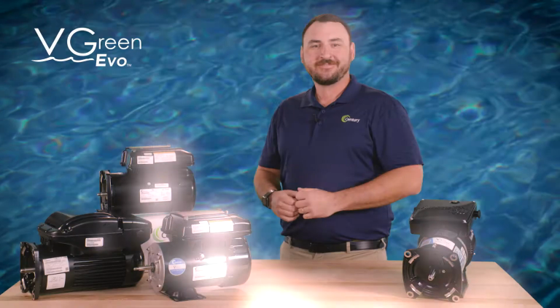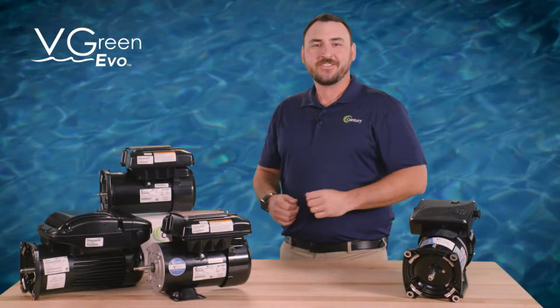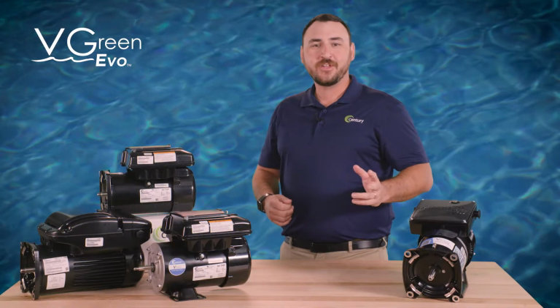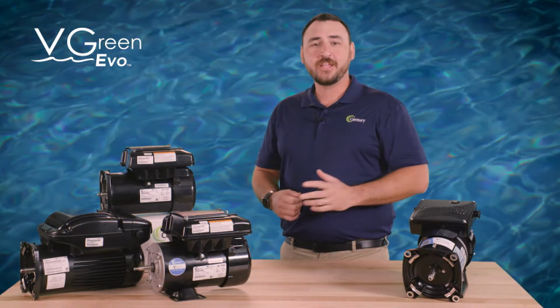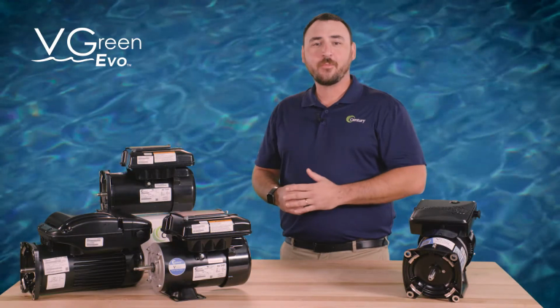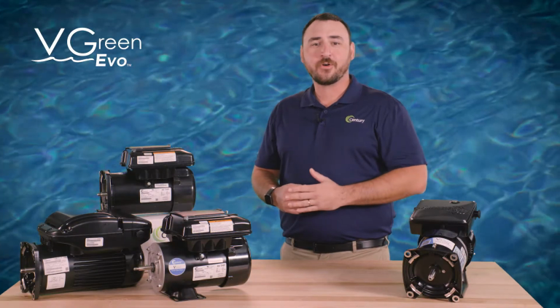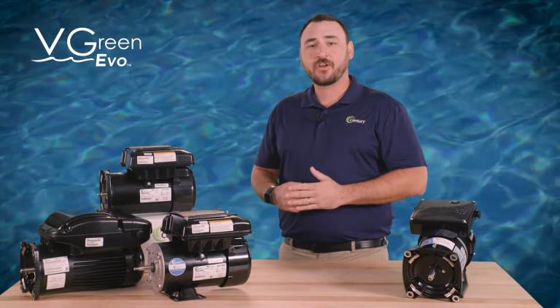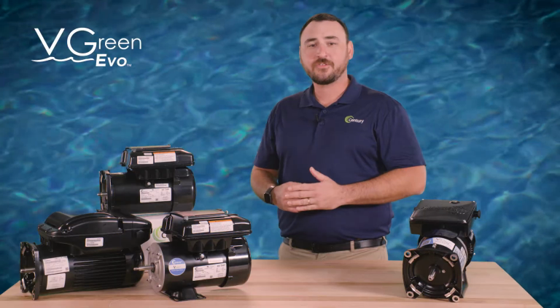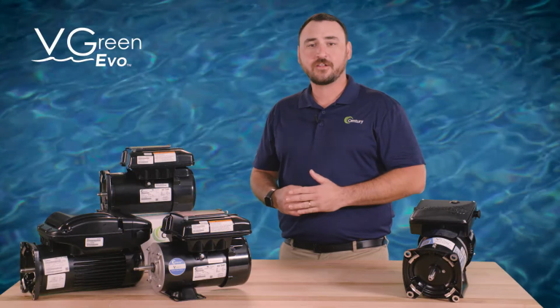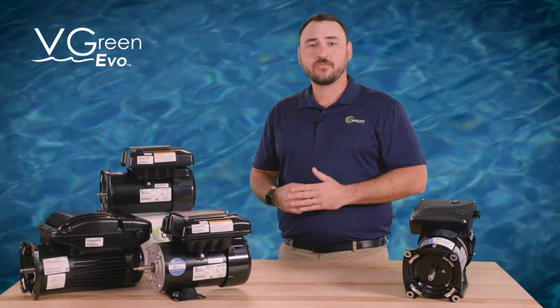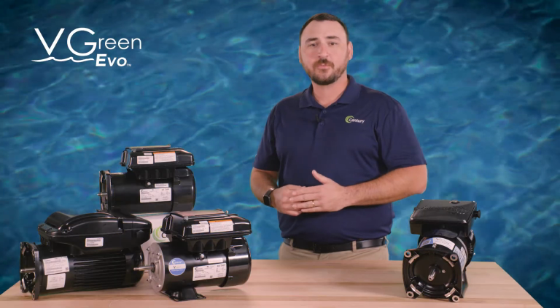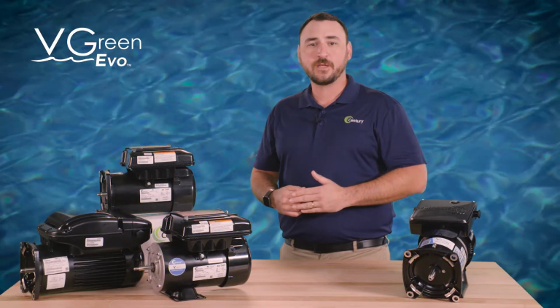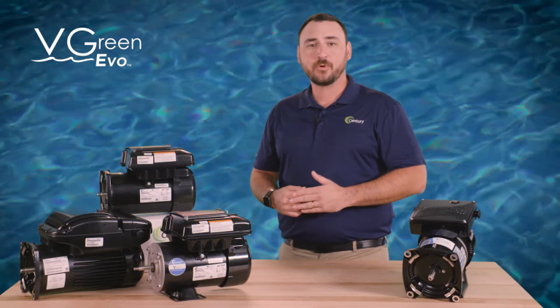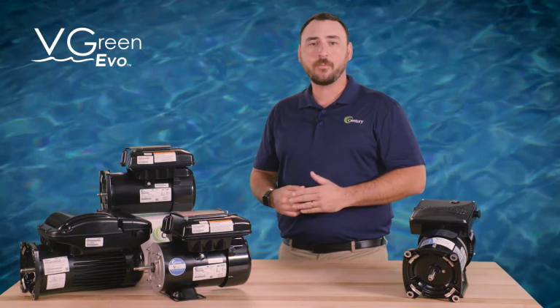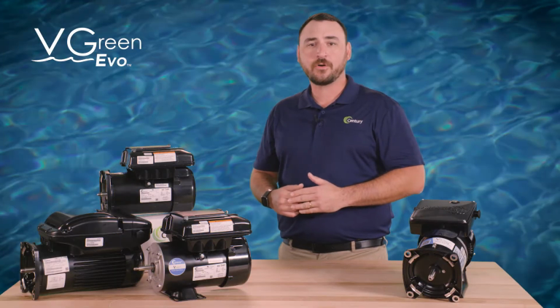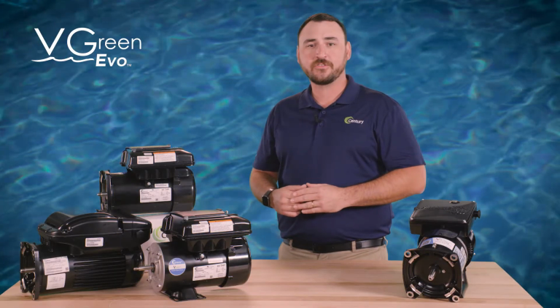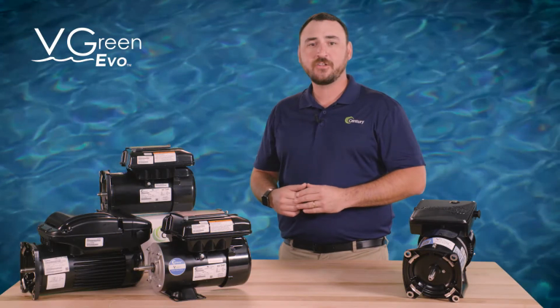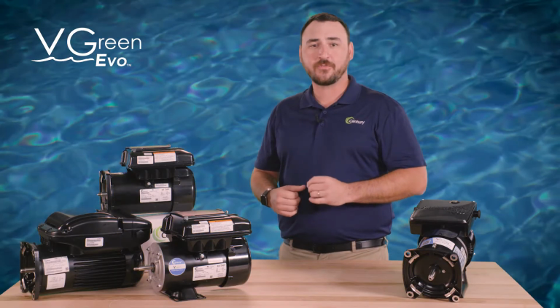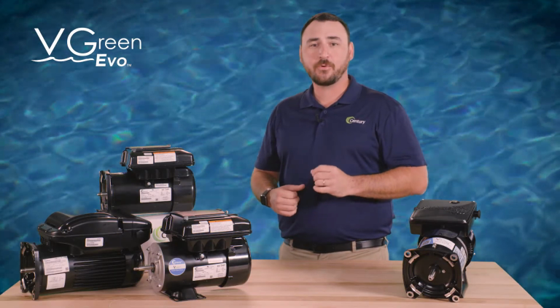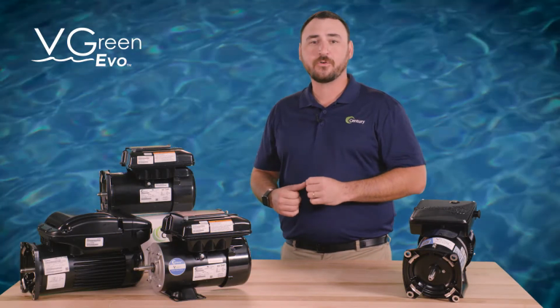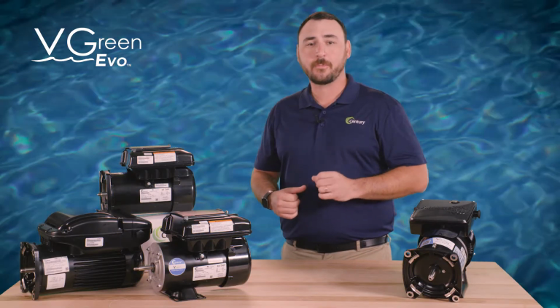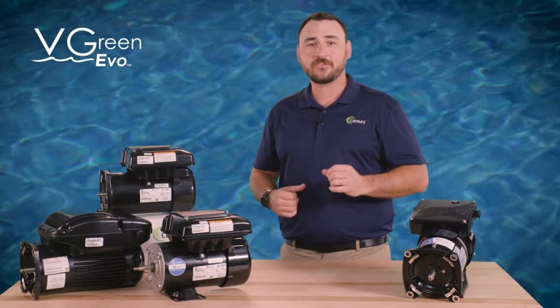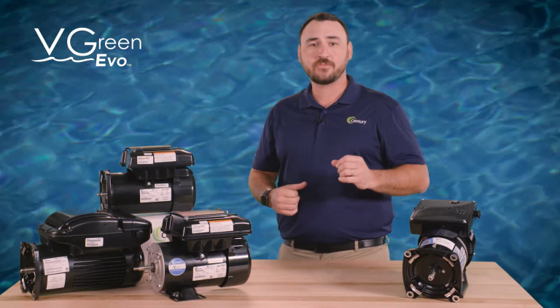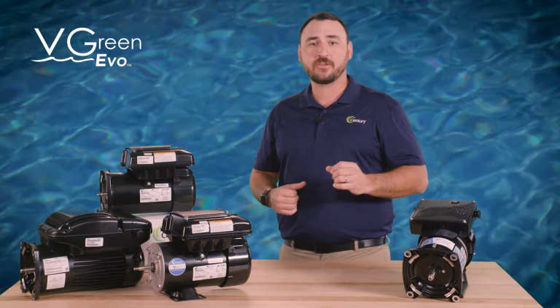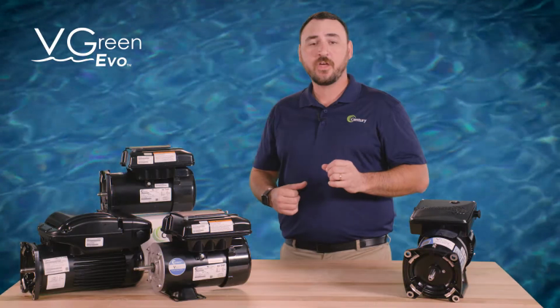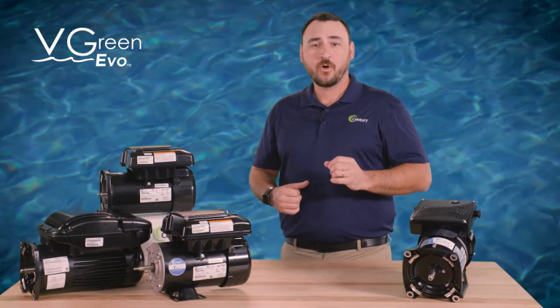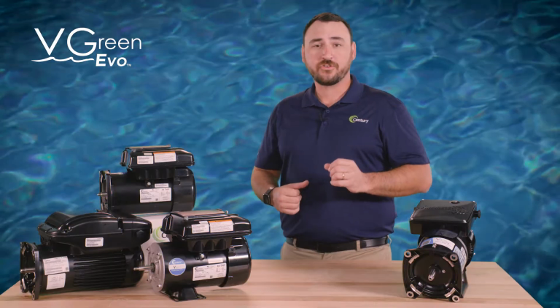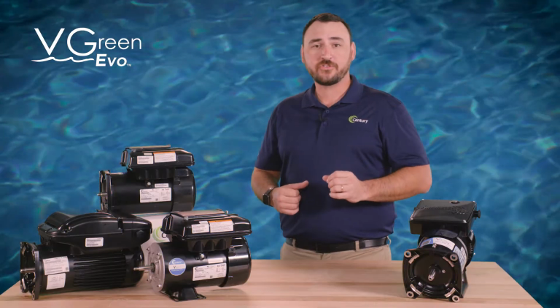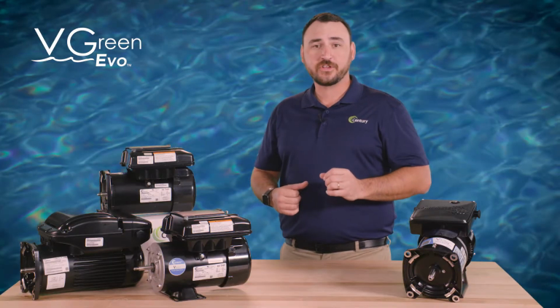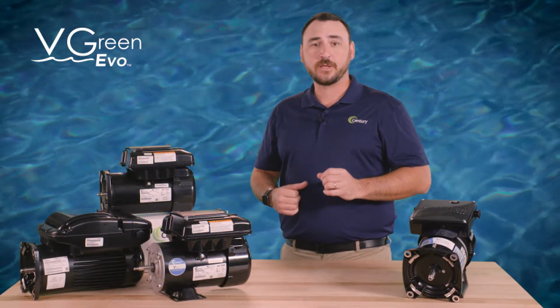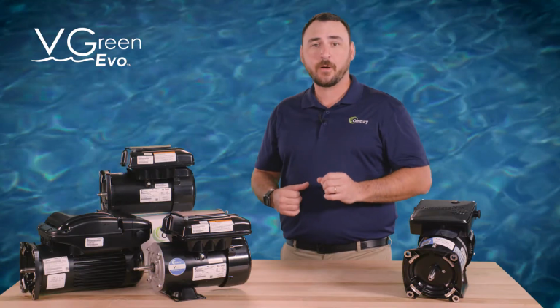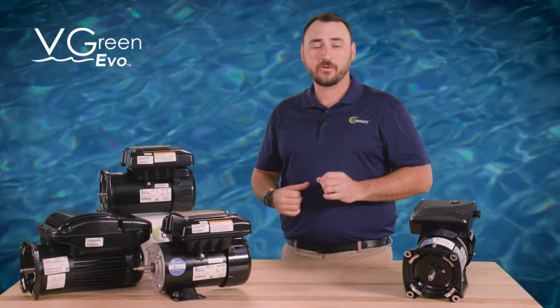The V-Green Evo motor is a cost-effective variable-speed pool pump motor designed to provide pool owners with maximum savings over traditional single-speed pump motors.